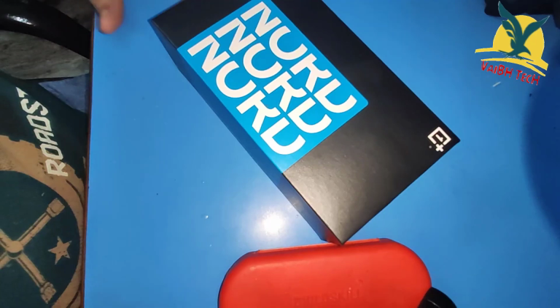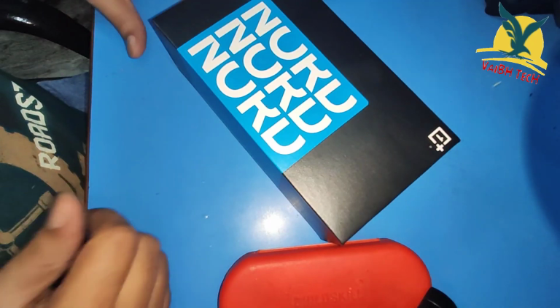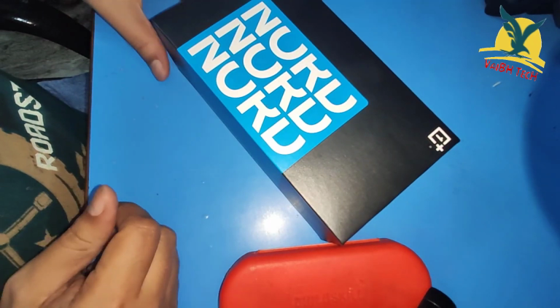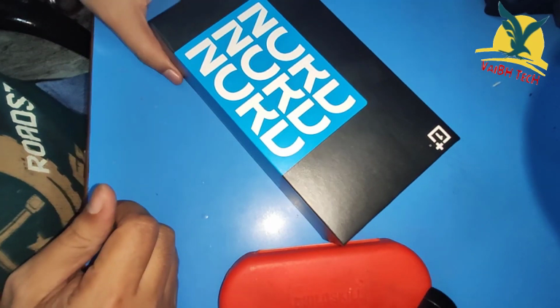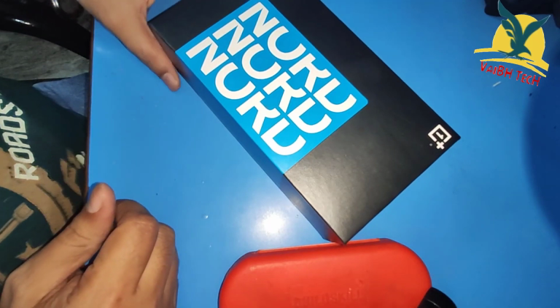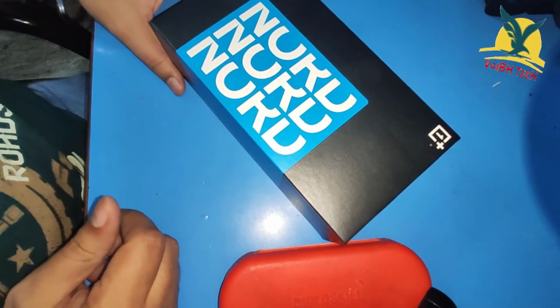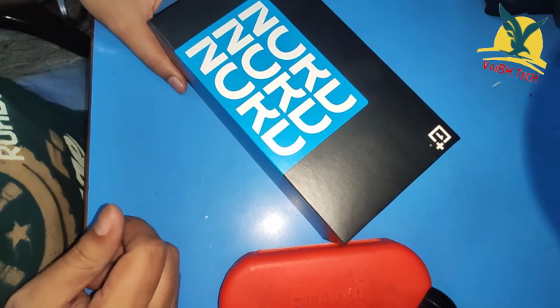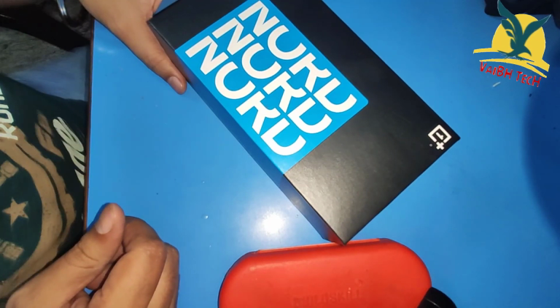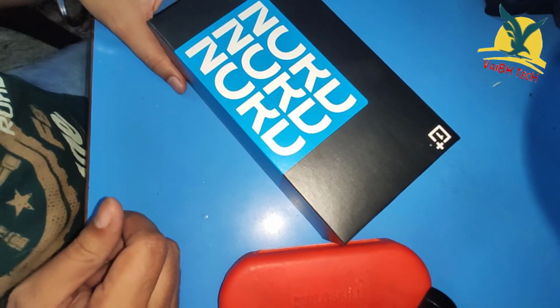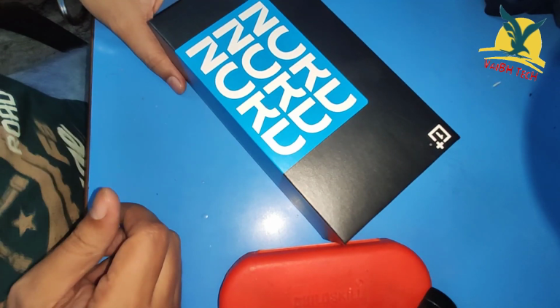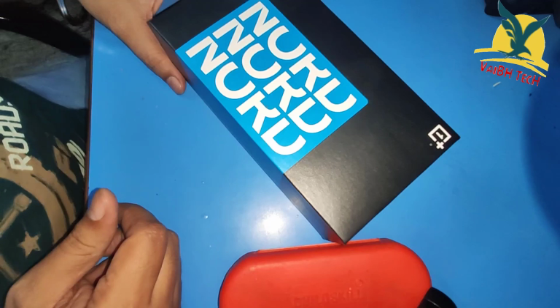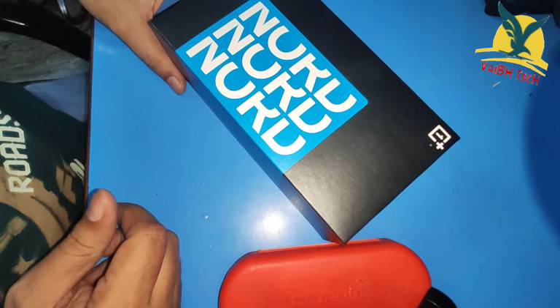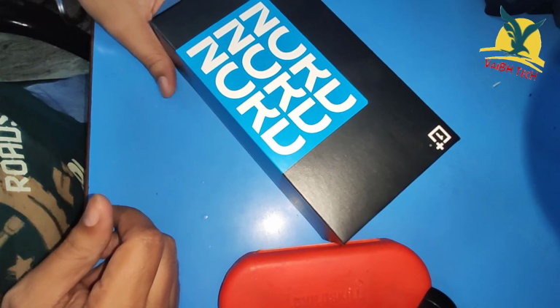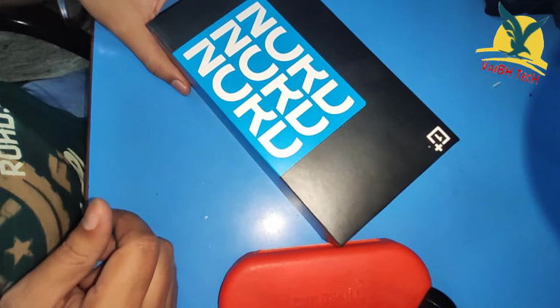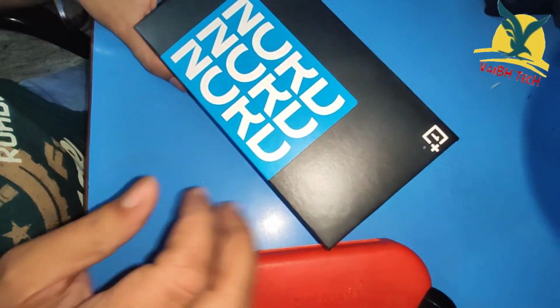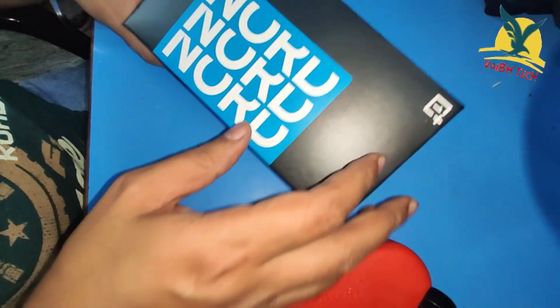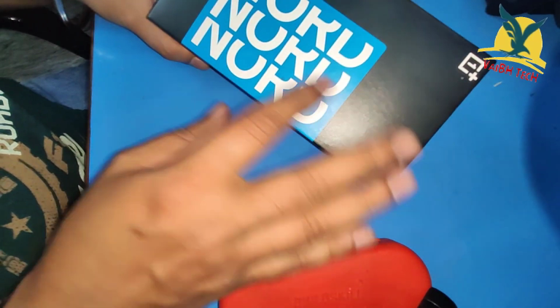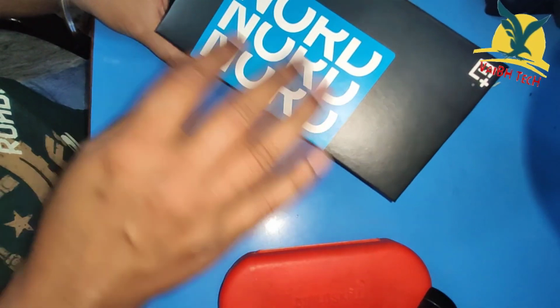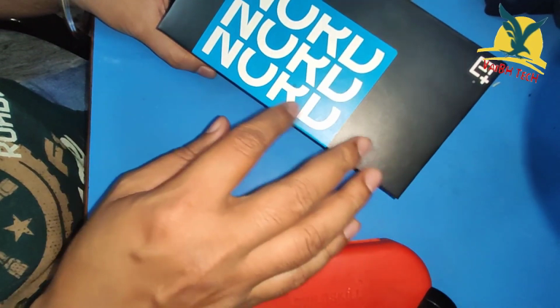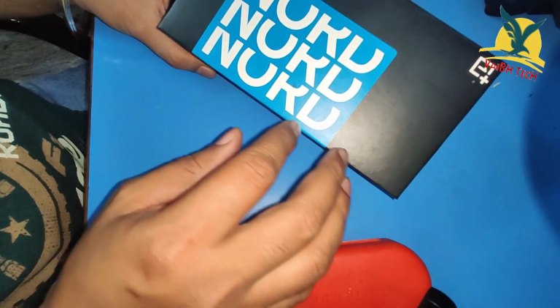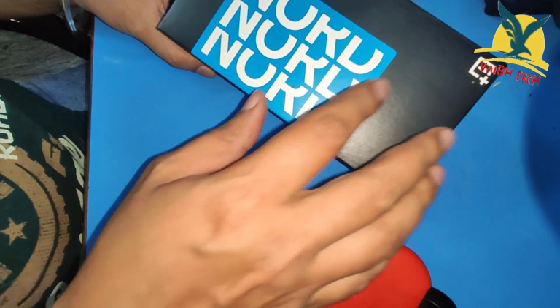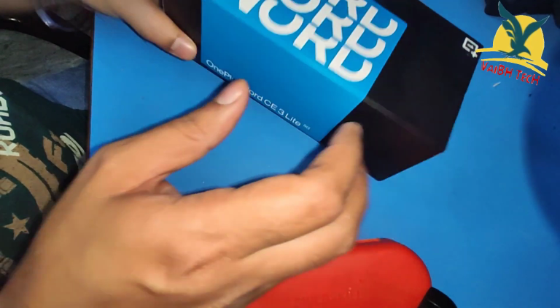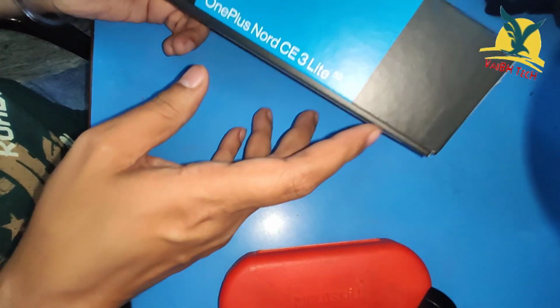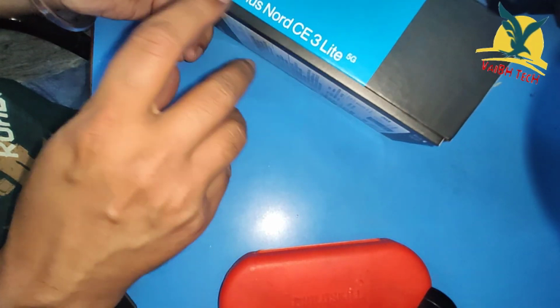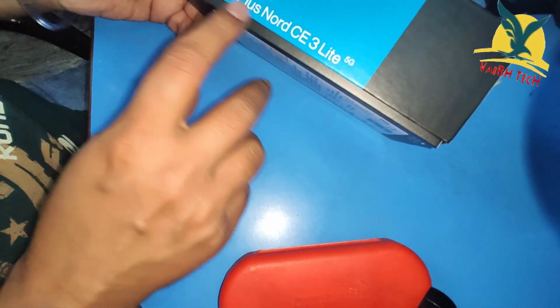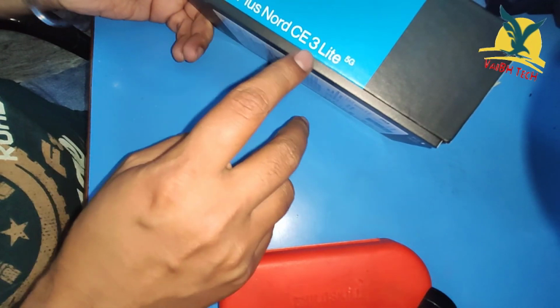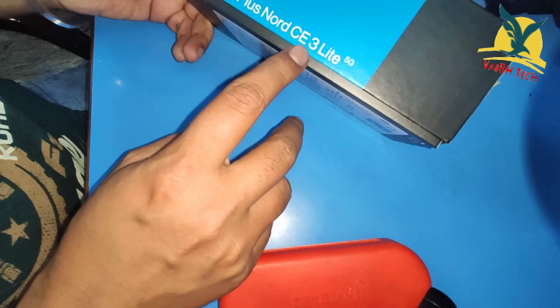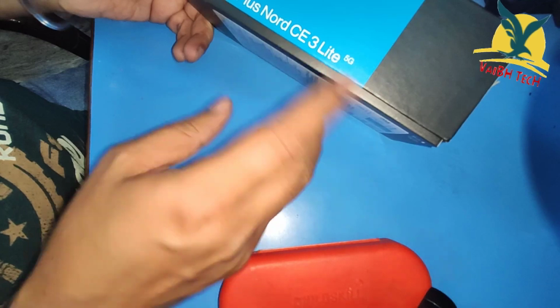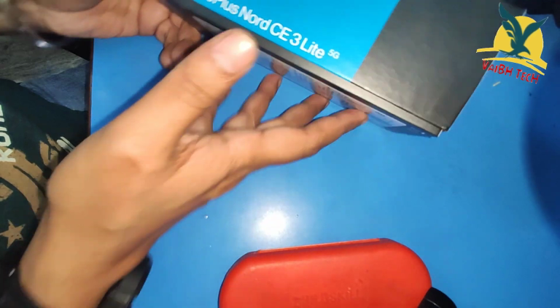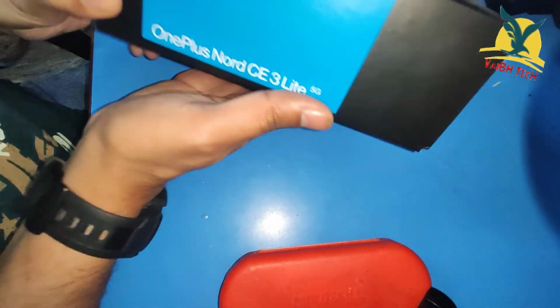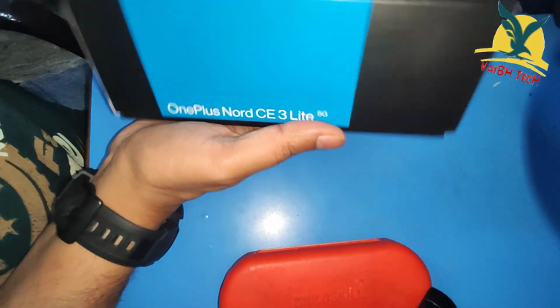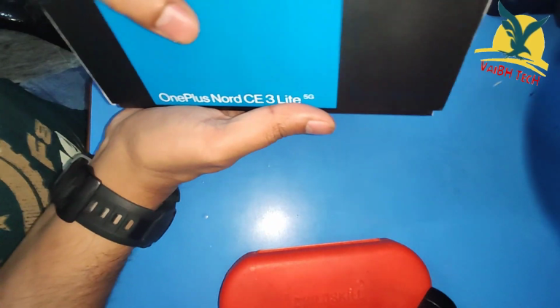Hello friends, my name is Vavovay and welcome to Webtech. In today's video, I have the OnePlus Nord C3 Lite 5G.